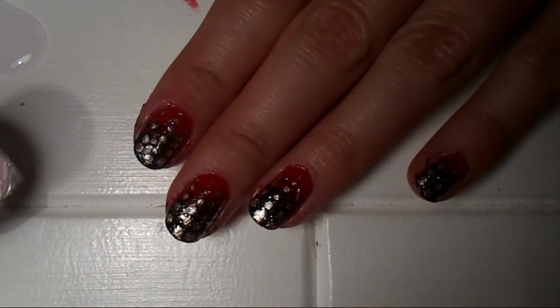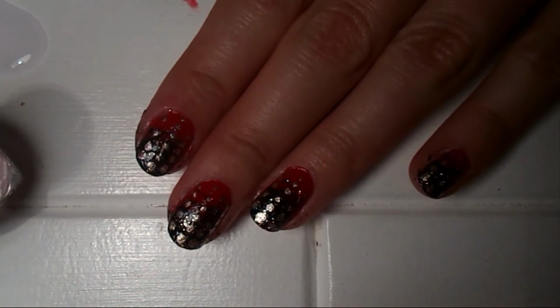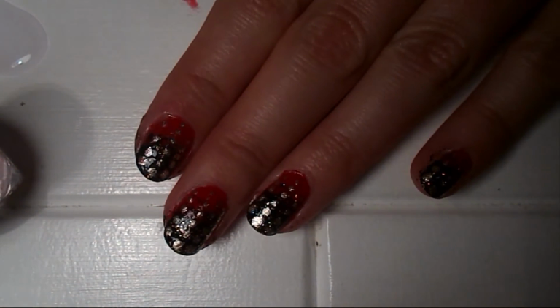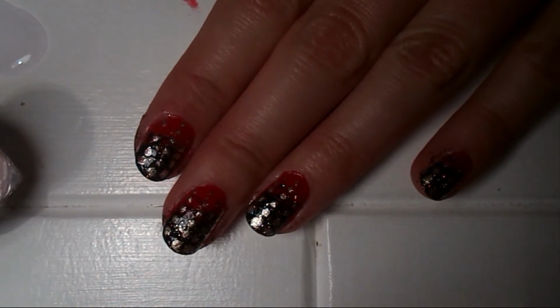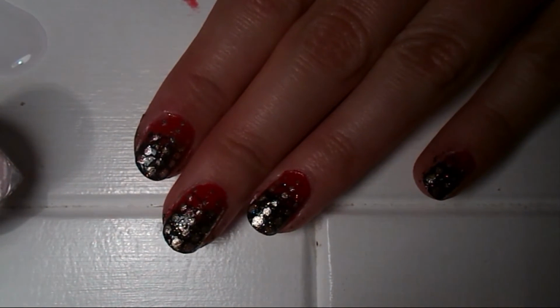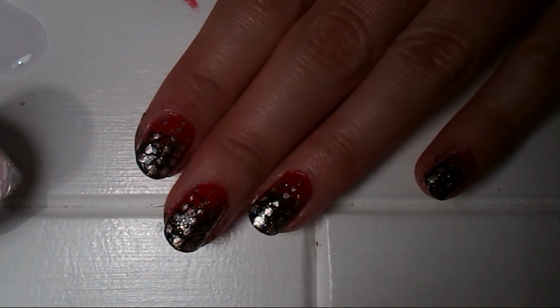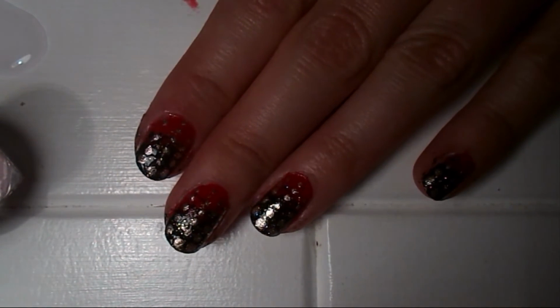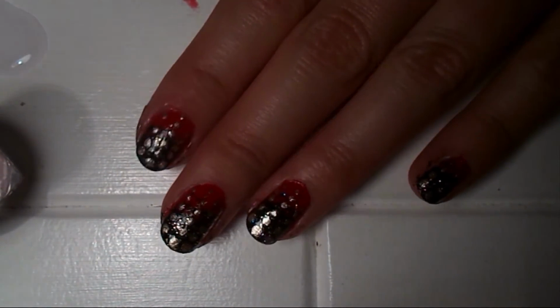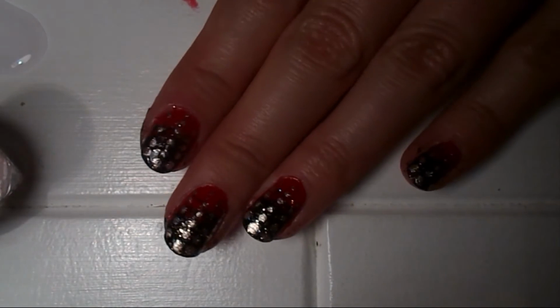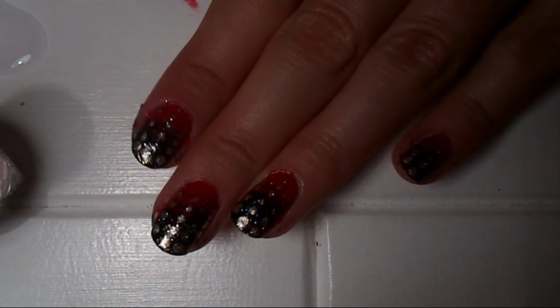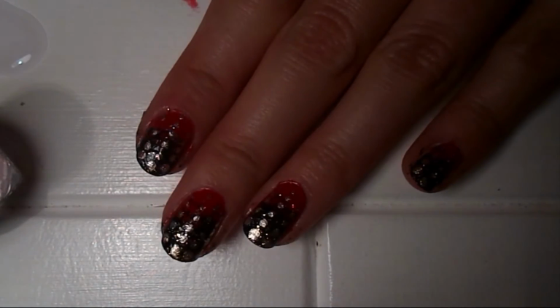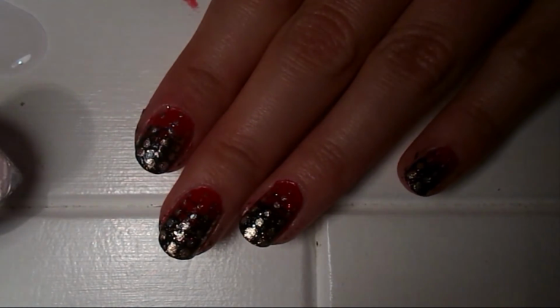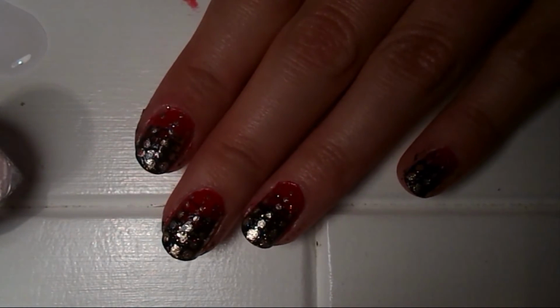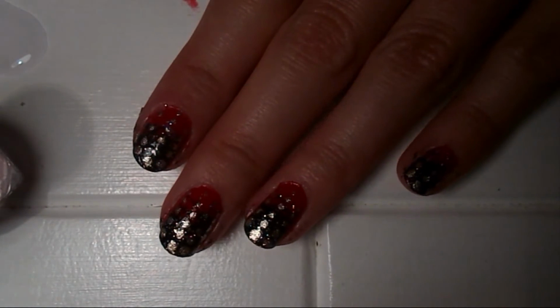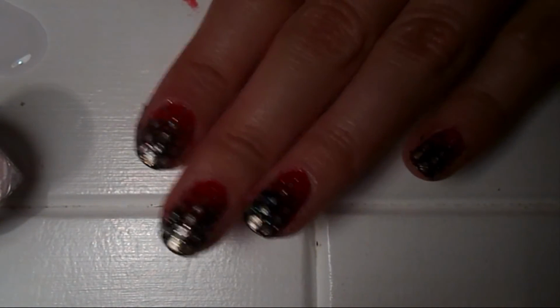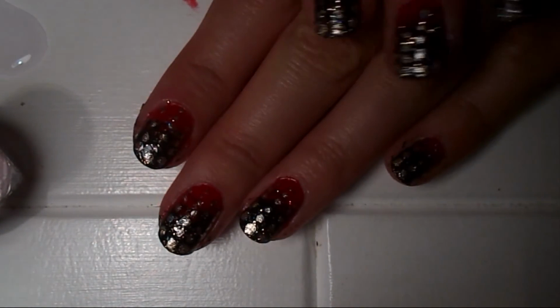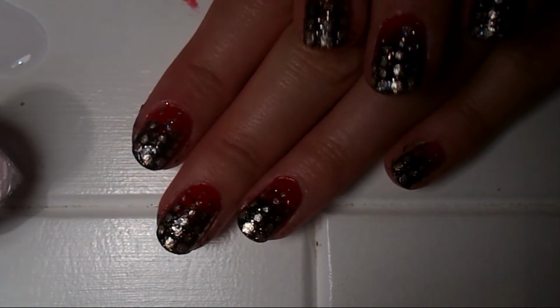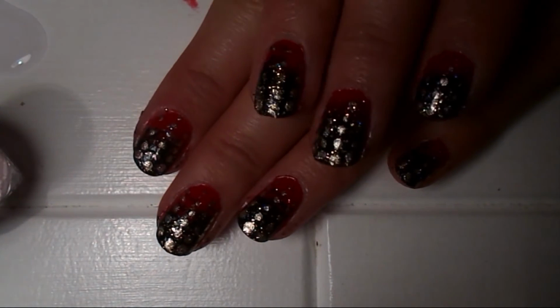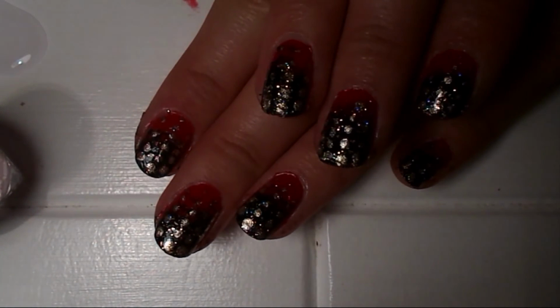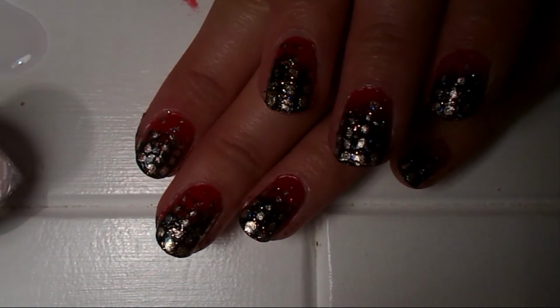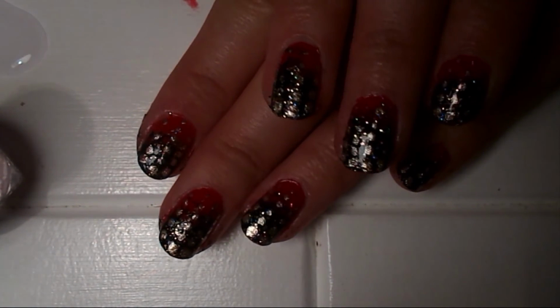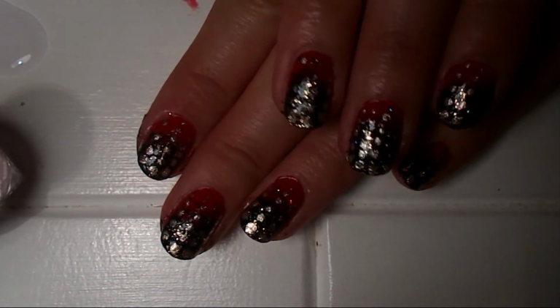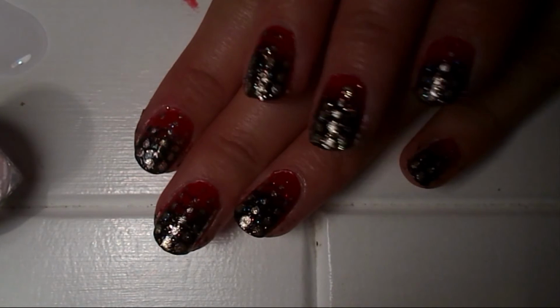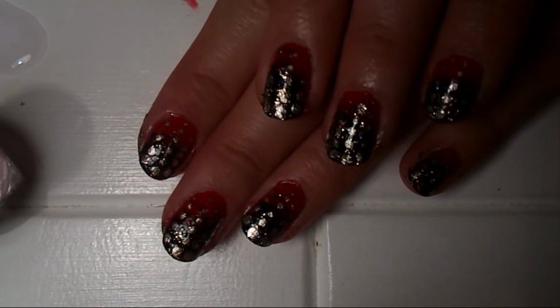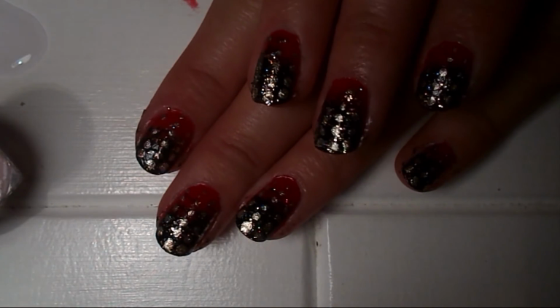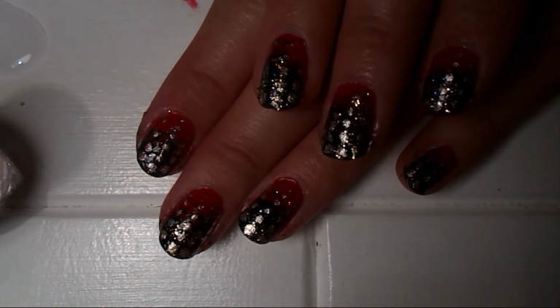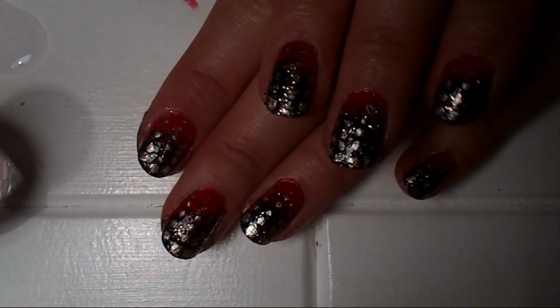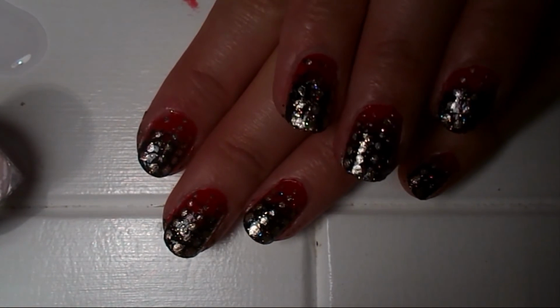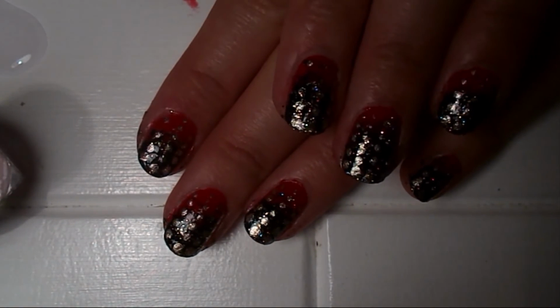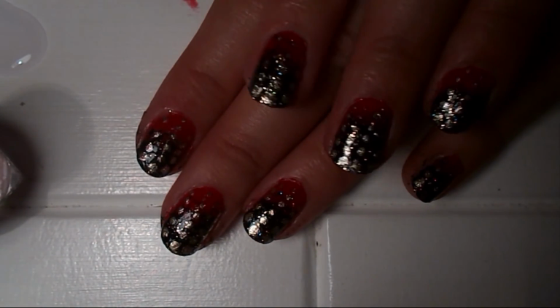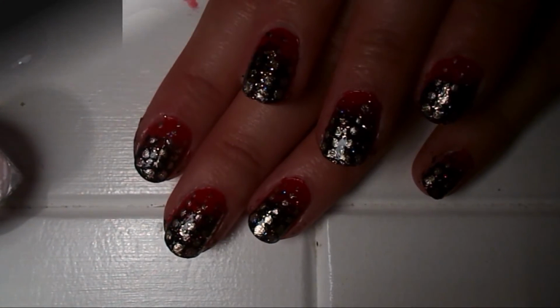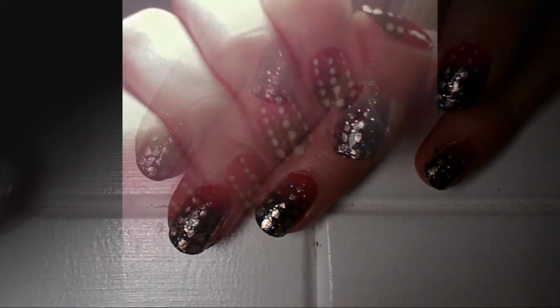Then you just have to apply your top coat. I used one by Miss Sporty. And this is the finished look — I'll put a picture in so you can see it better because the lighting is not very good.